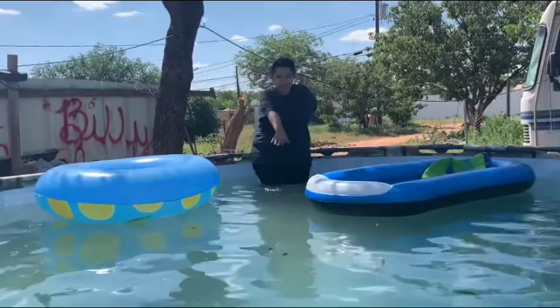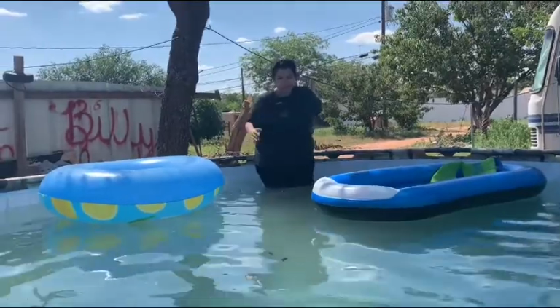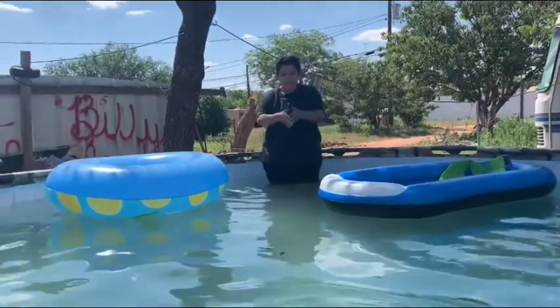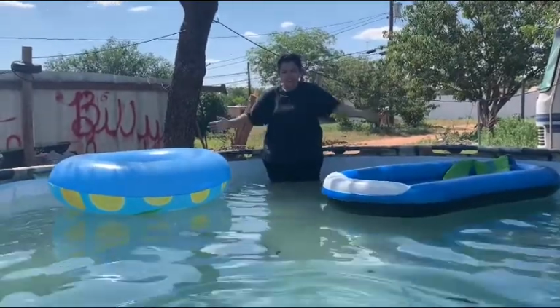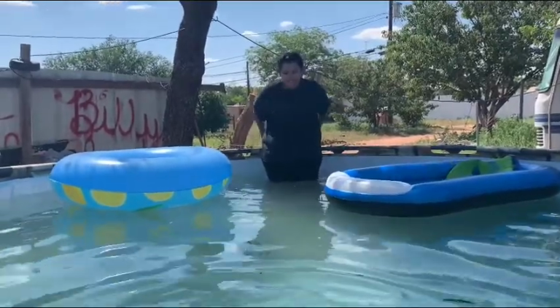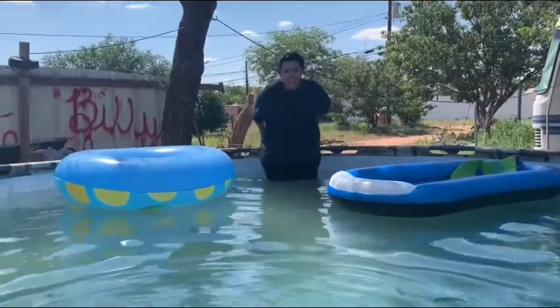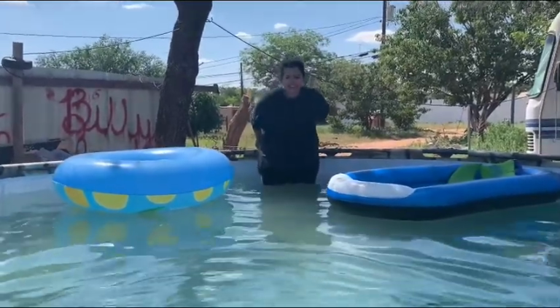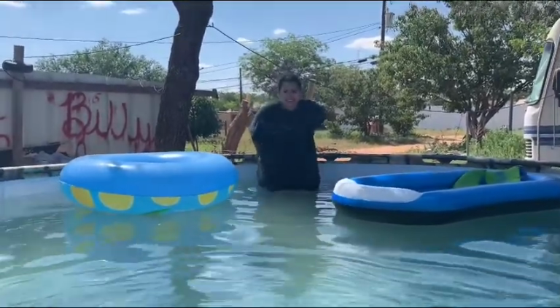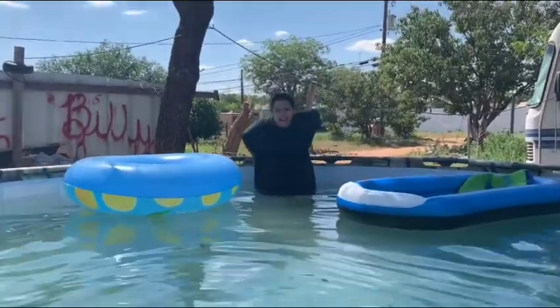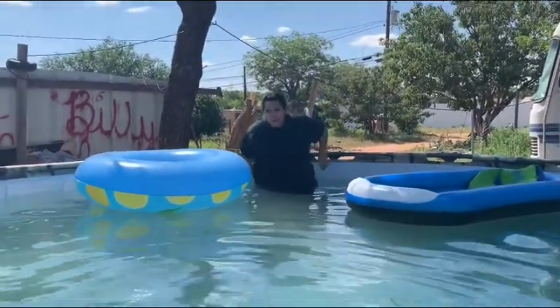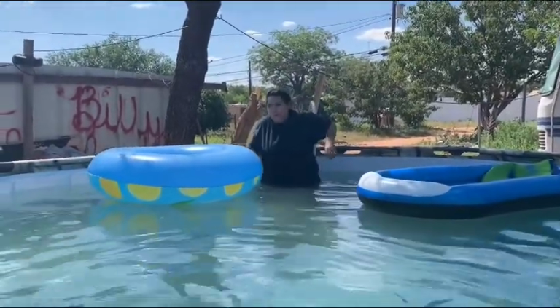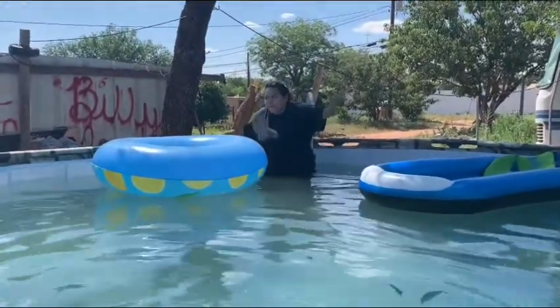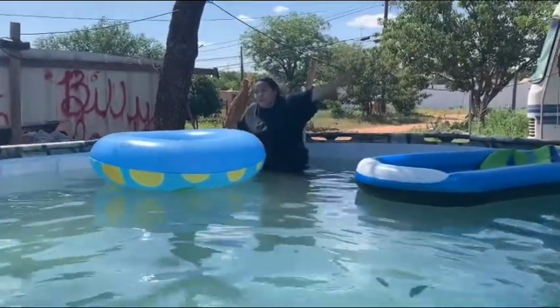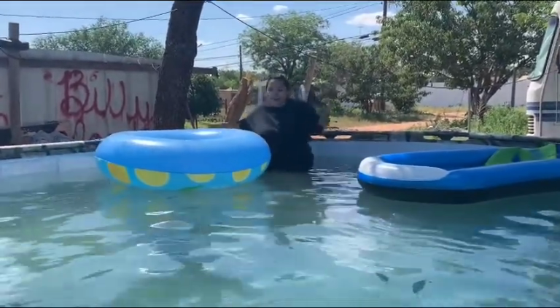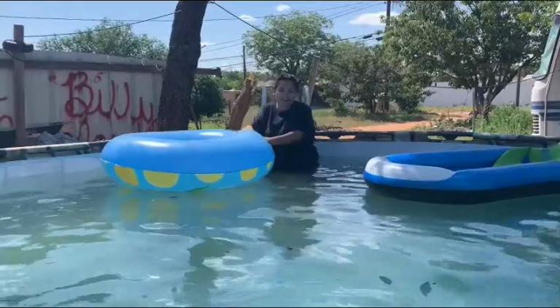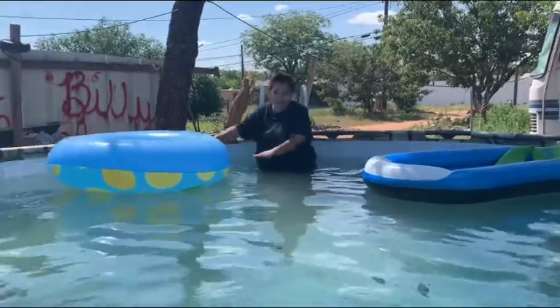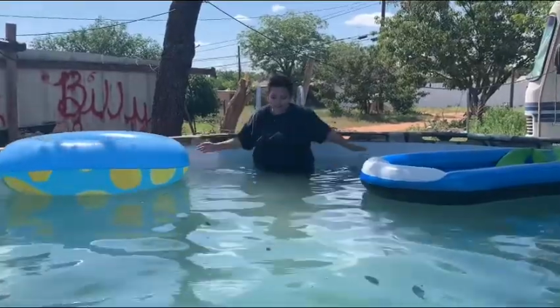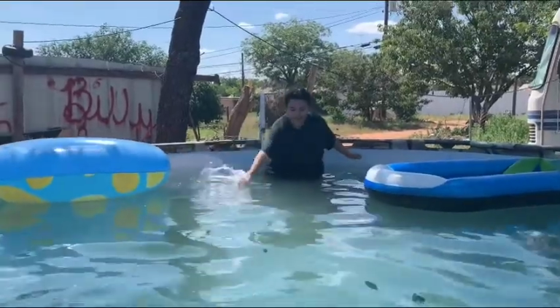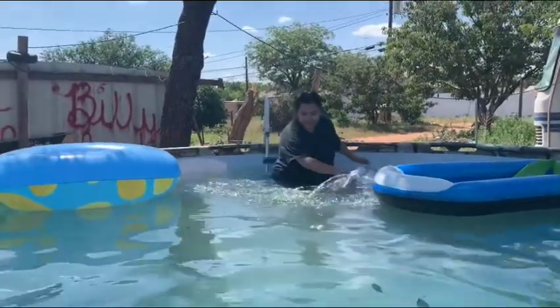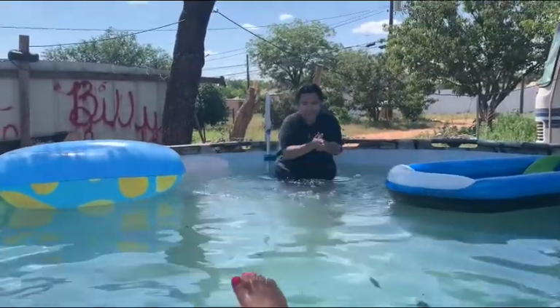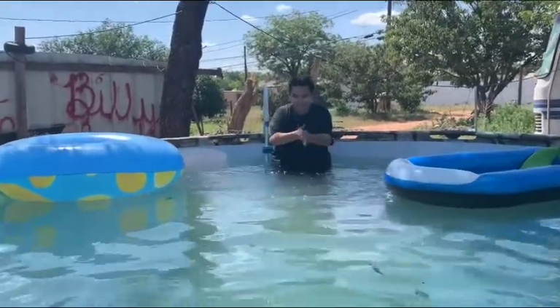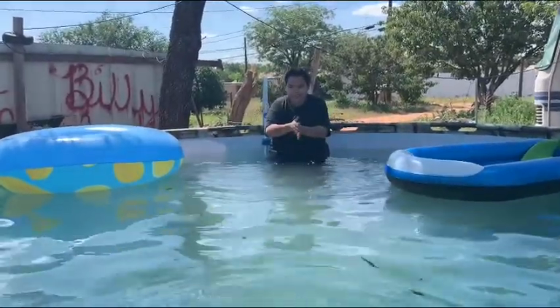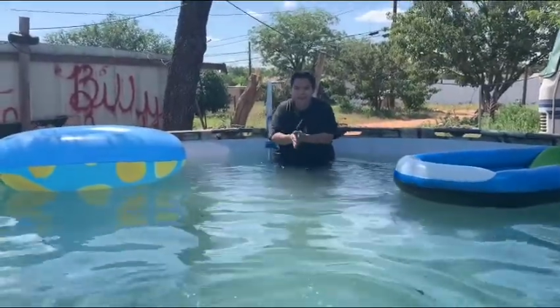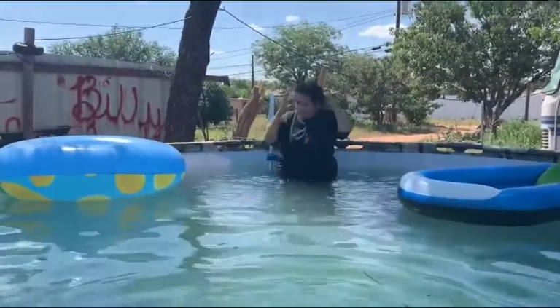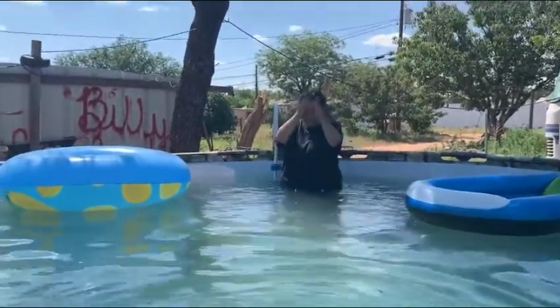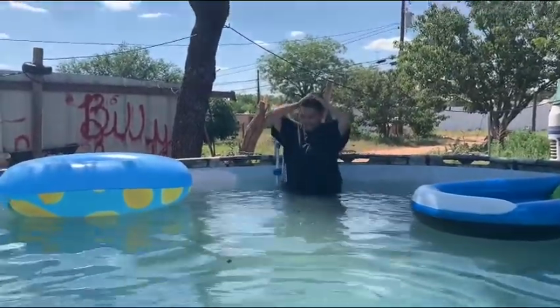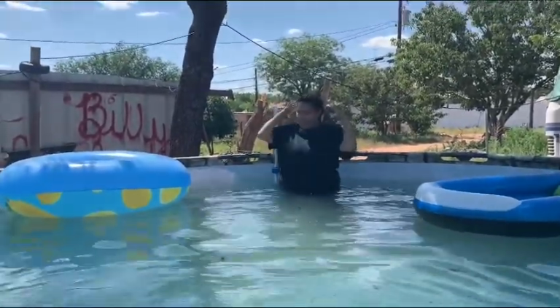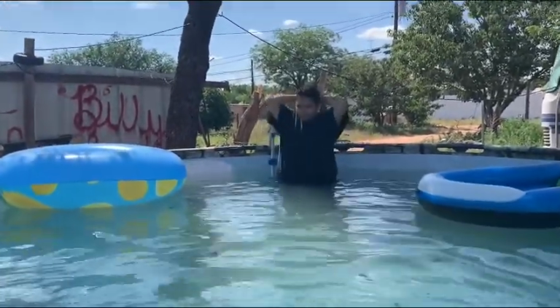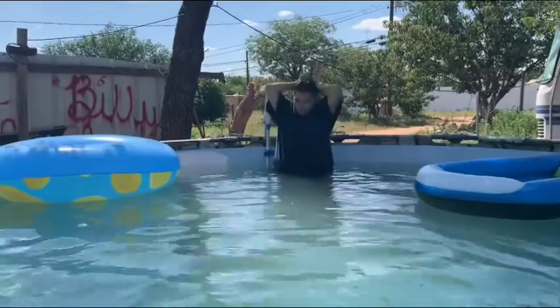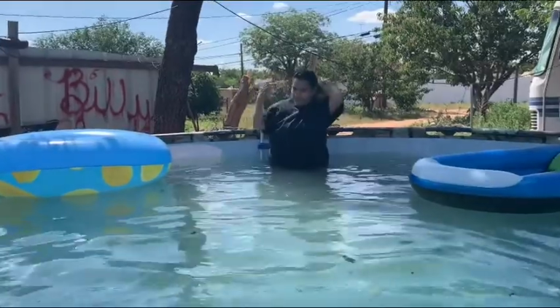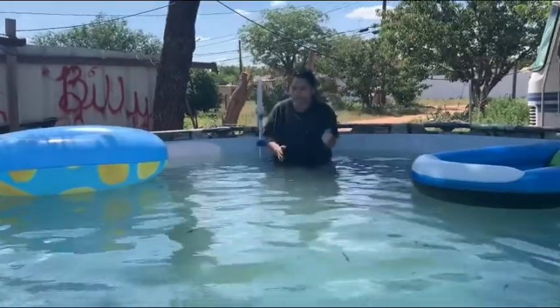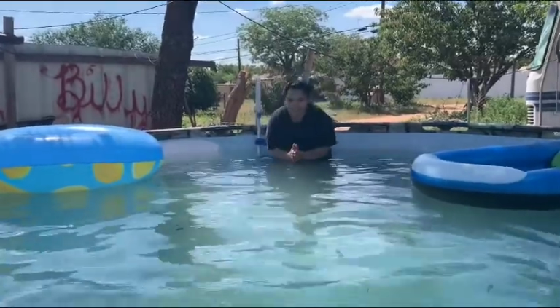Okay, dive in. Okay, I'll be good. You can do it, guys. Make sure my baby — ready, ready, ready.